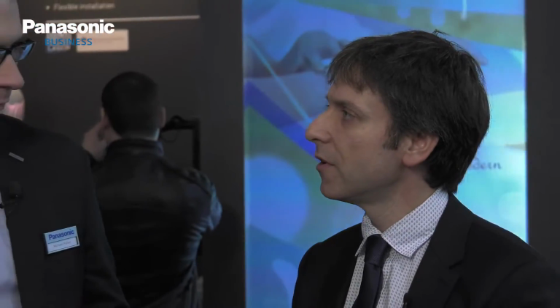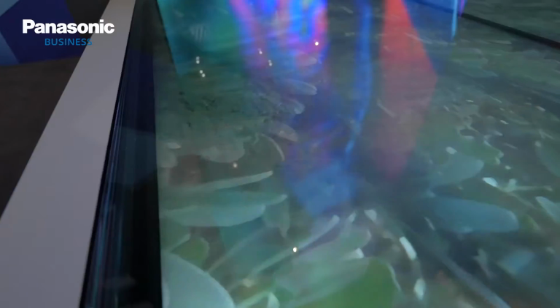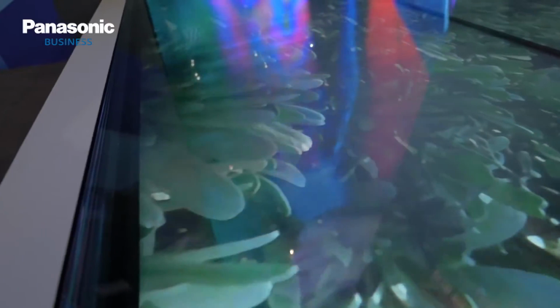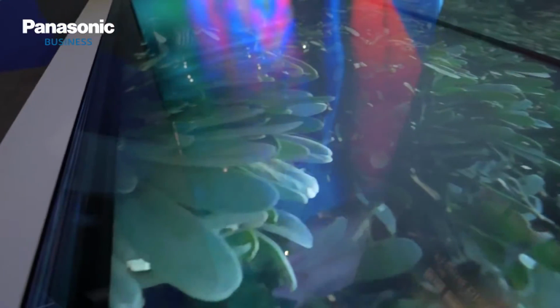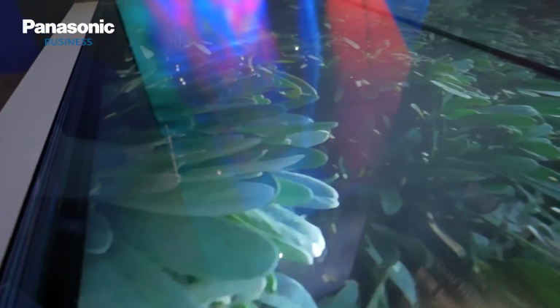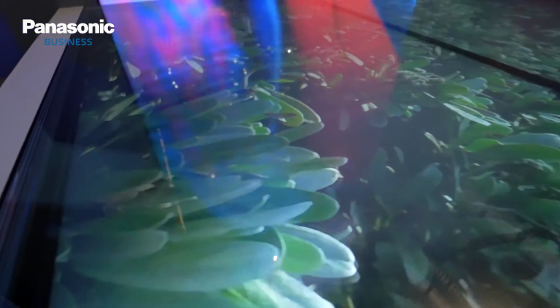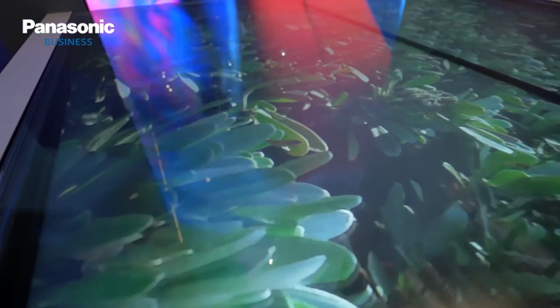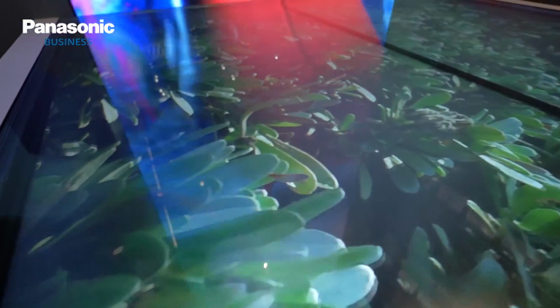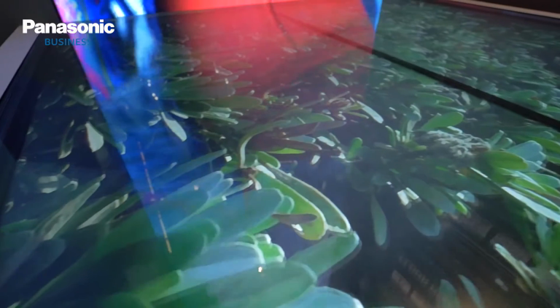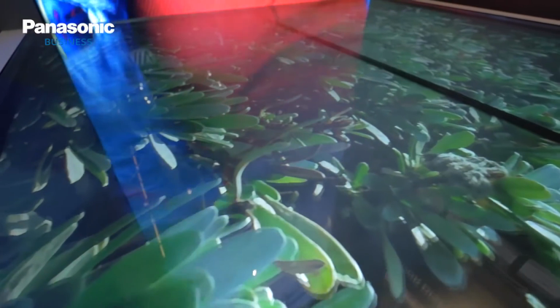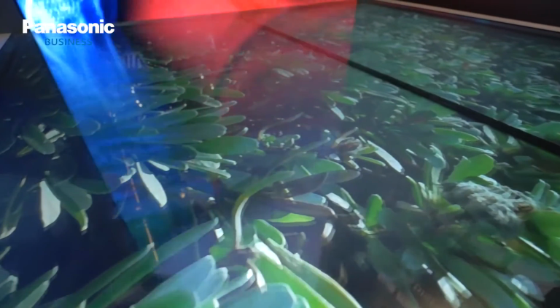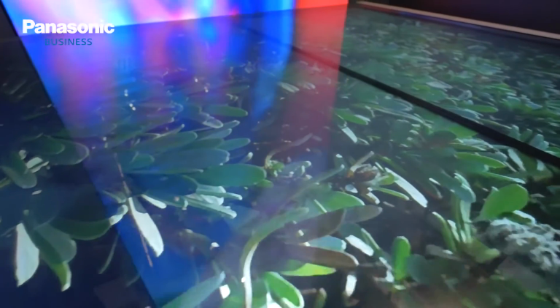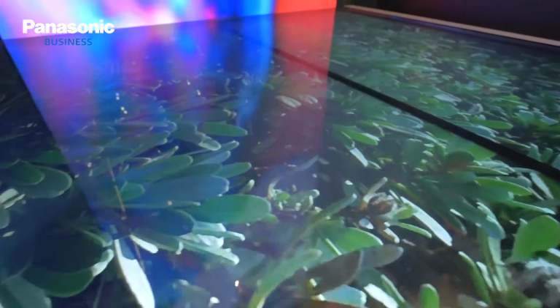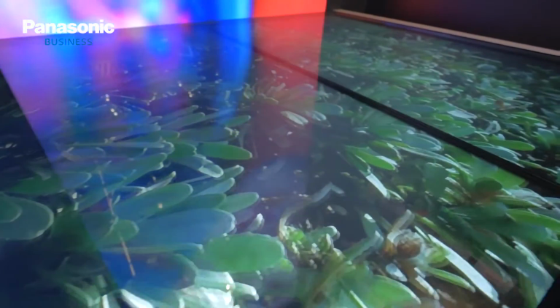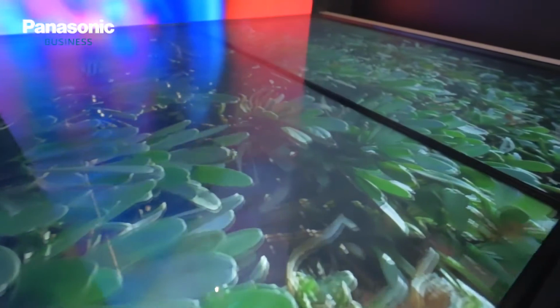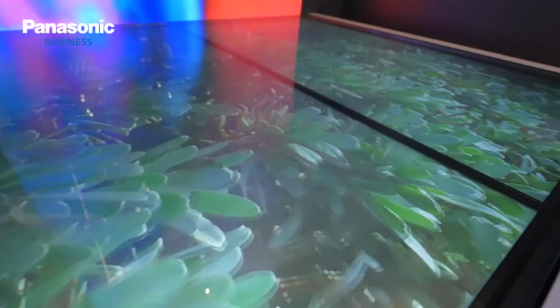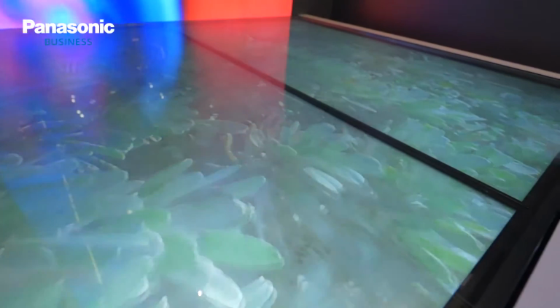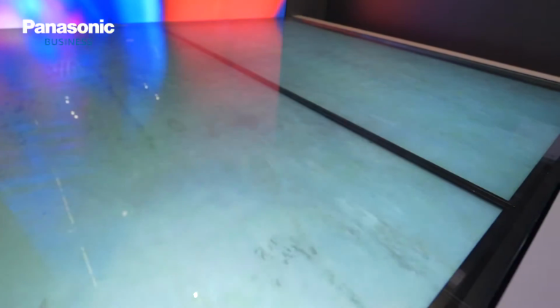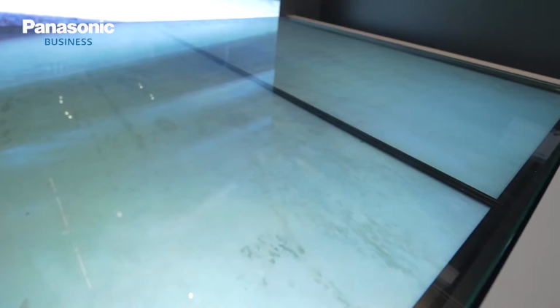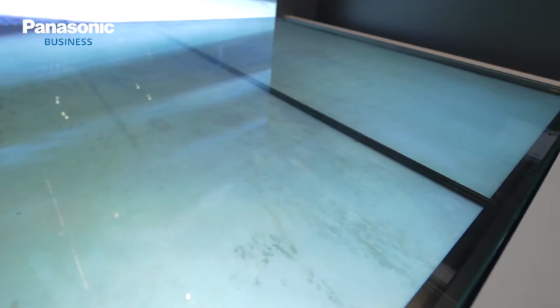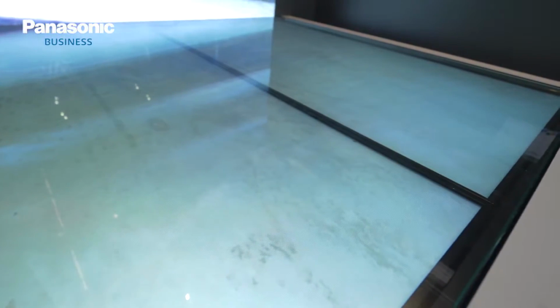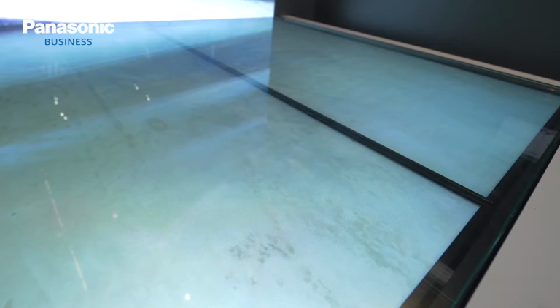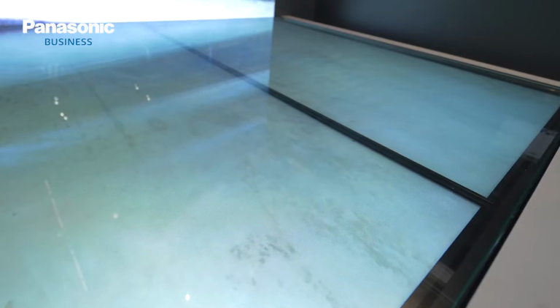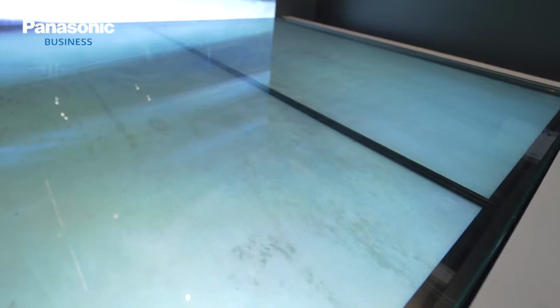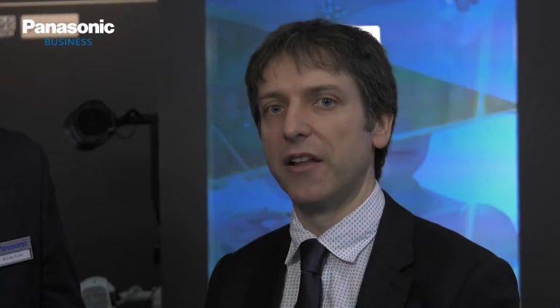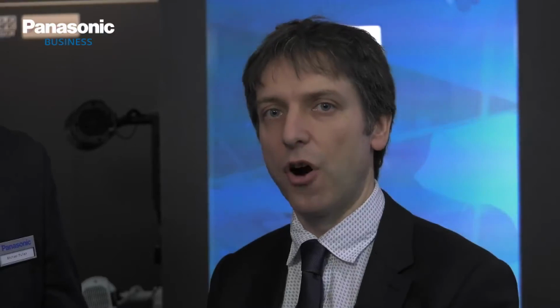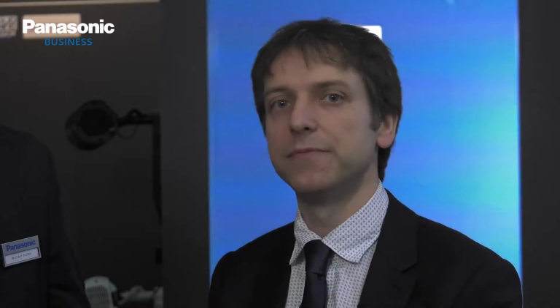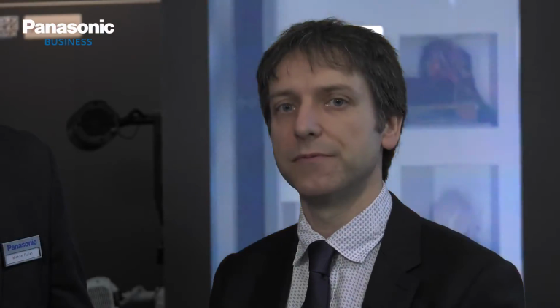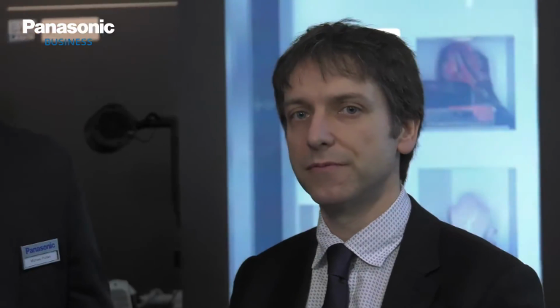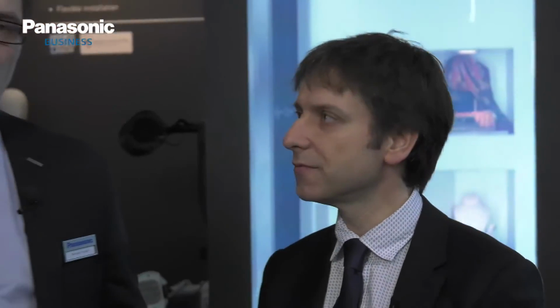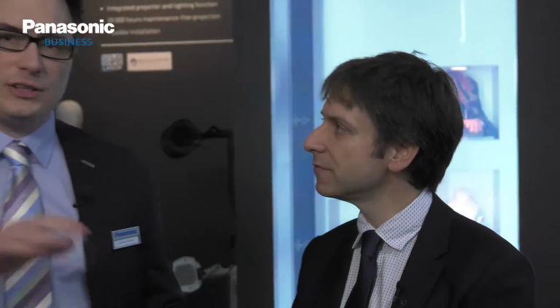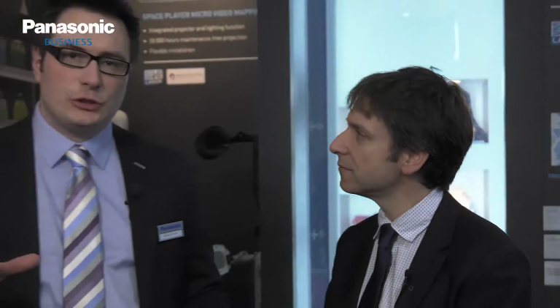Sure. Many of our displays can be placed in a table mode, which really provides a very good solution for hero products being displayed in the shop.